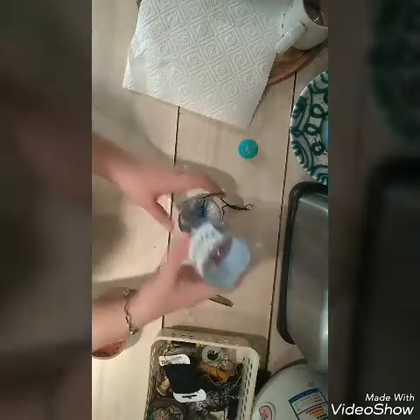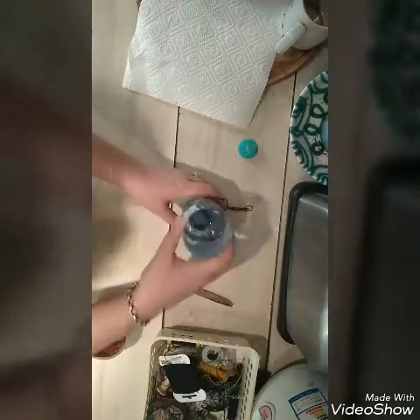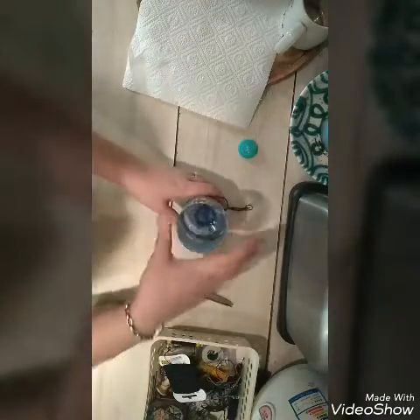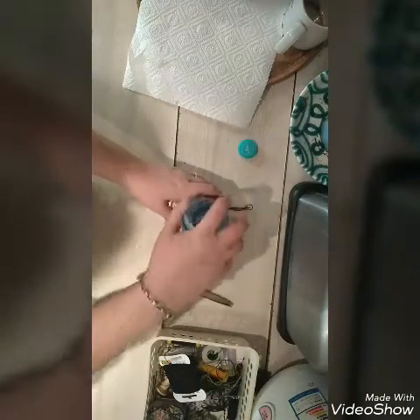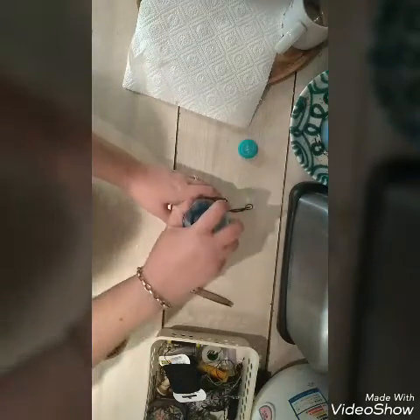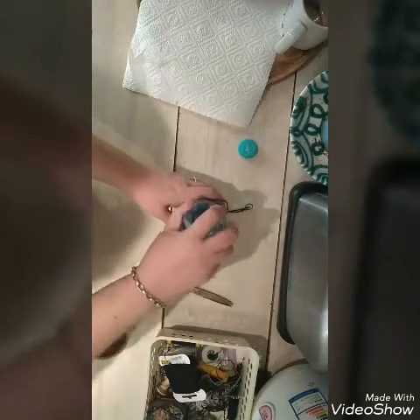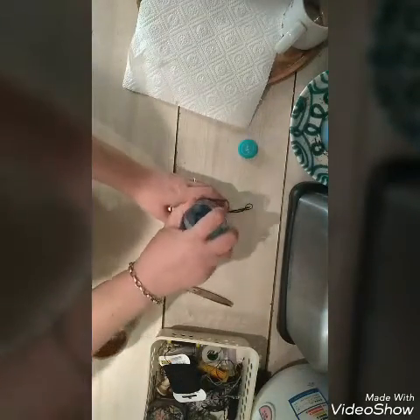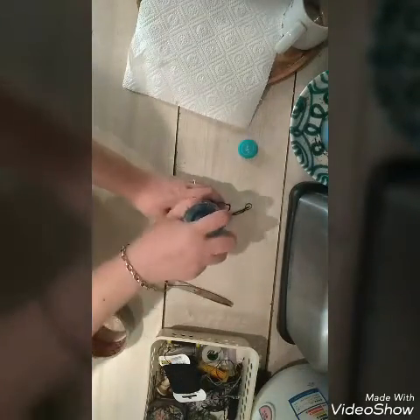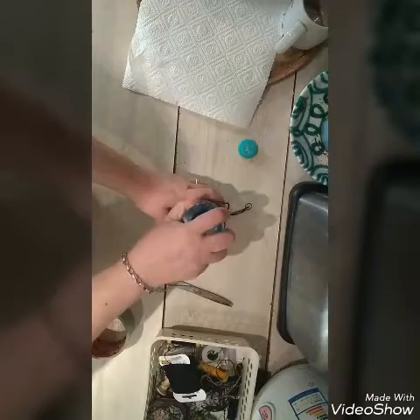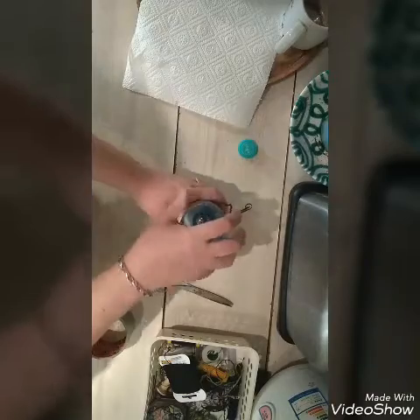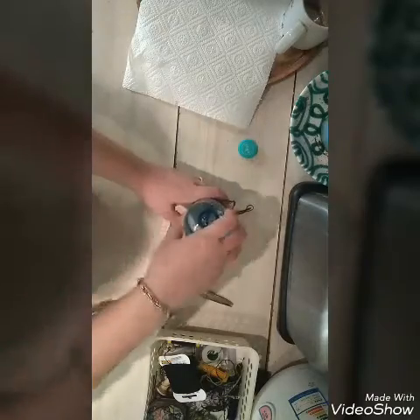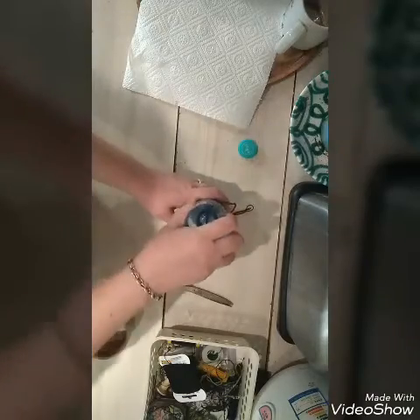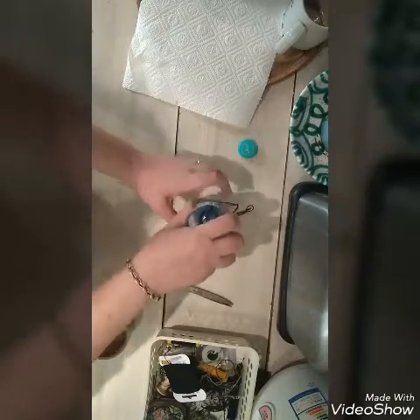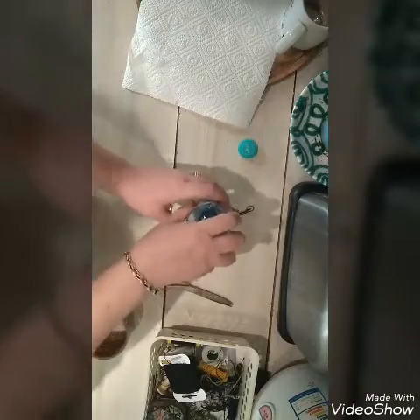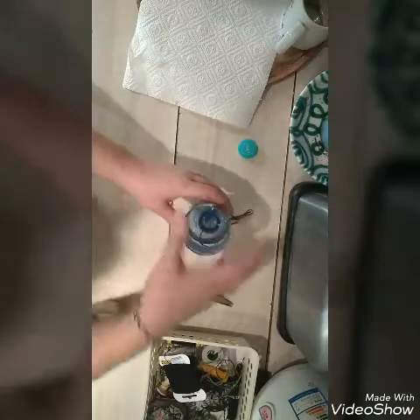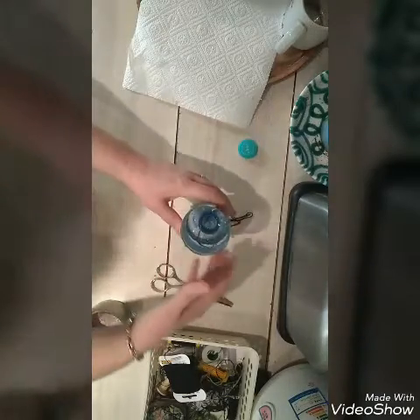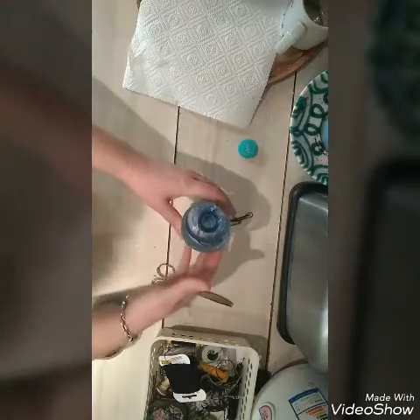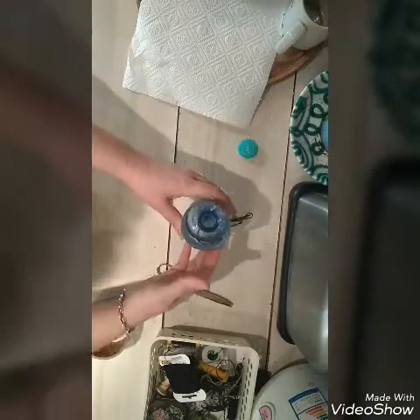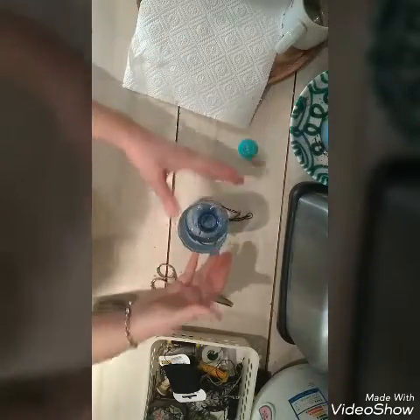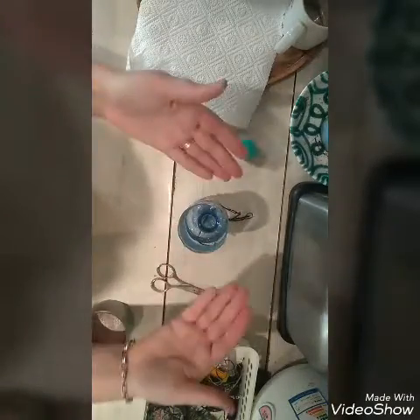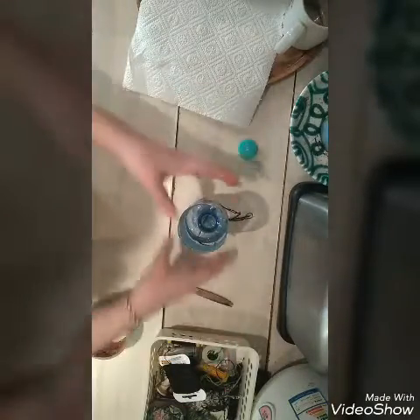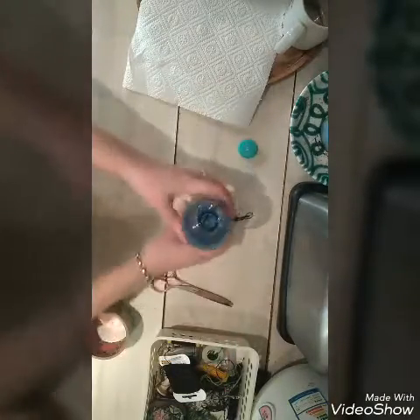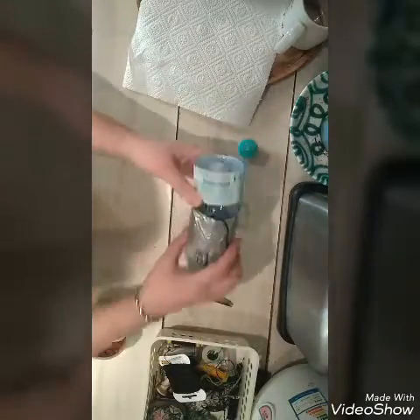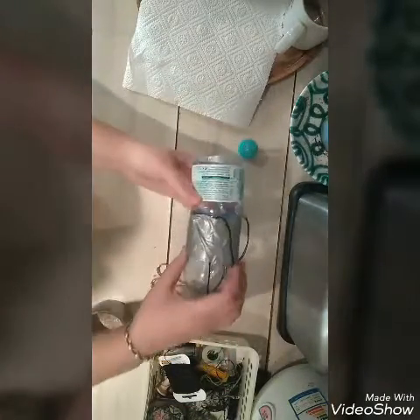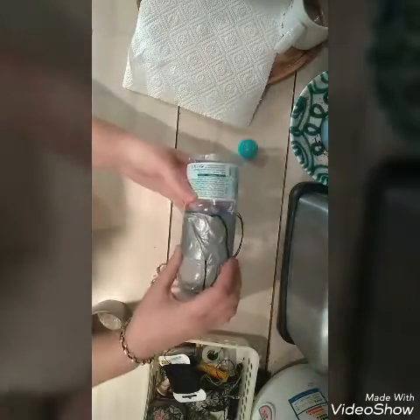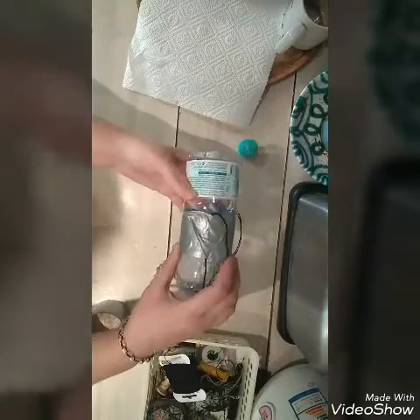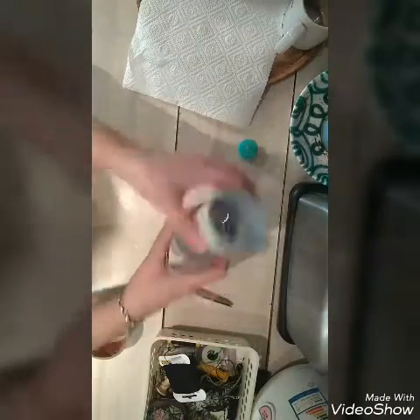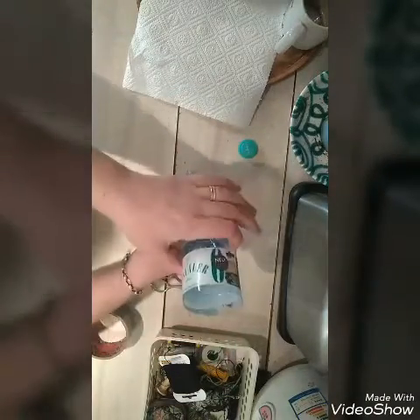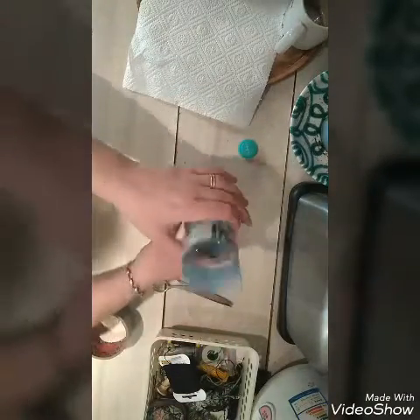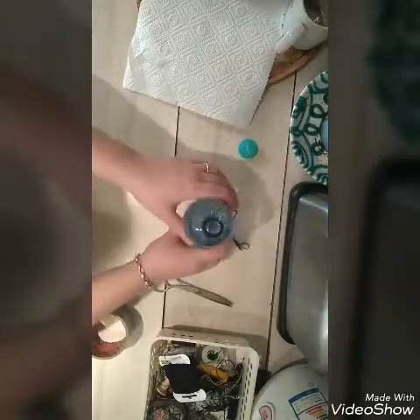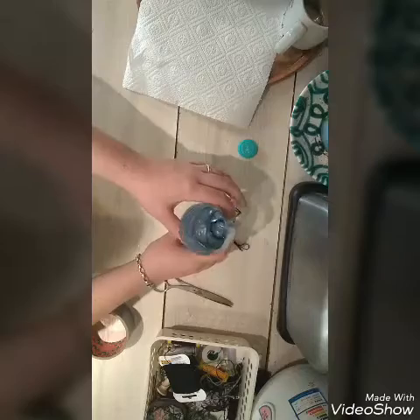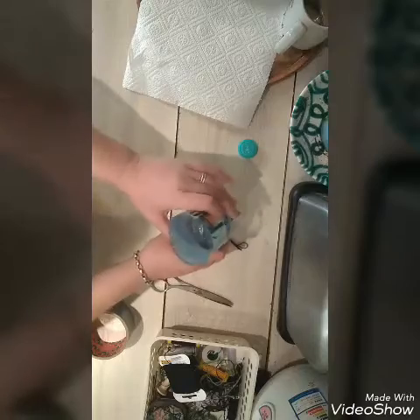We take the other part of the bottle and put it inside — wichtig — upside down. So entsteht ein Trichter.